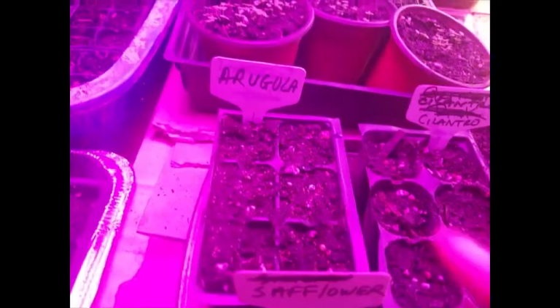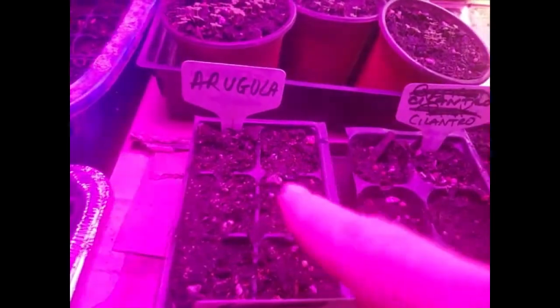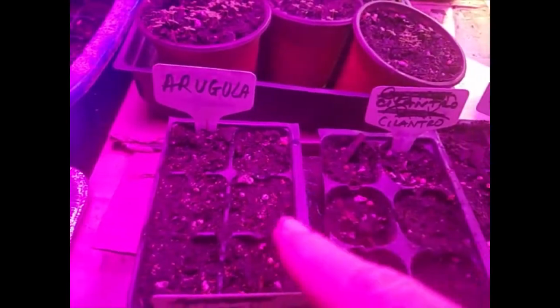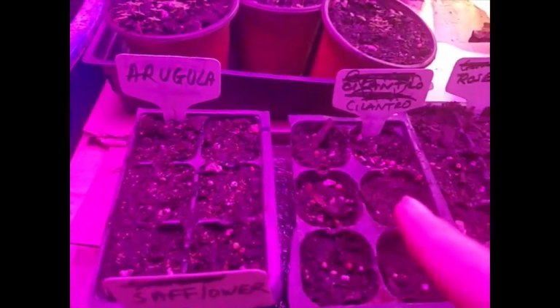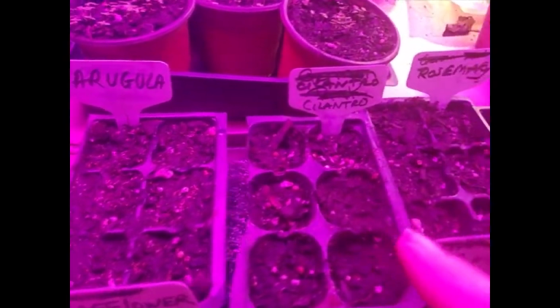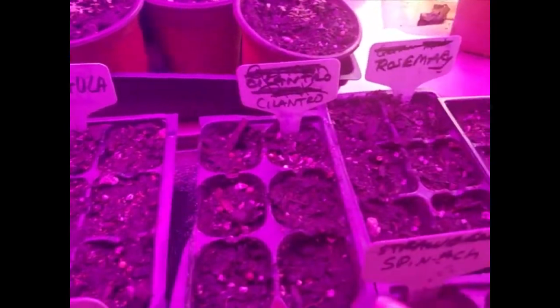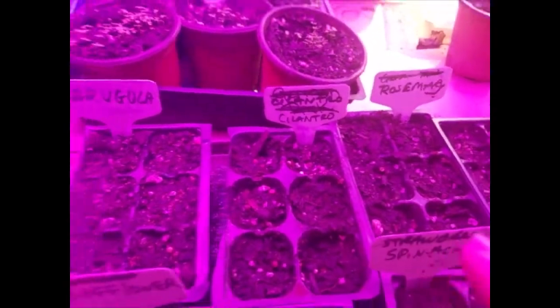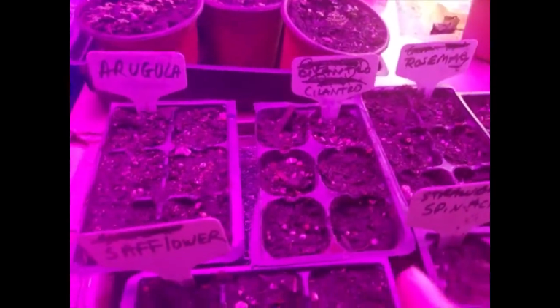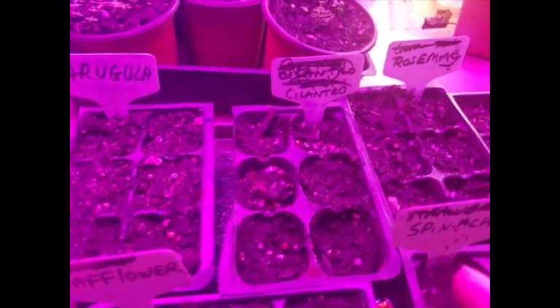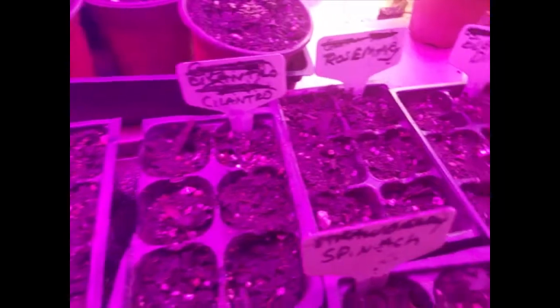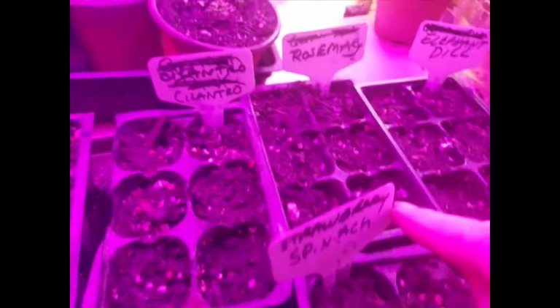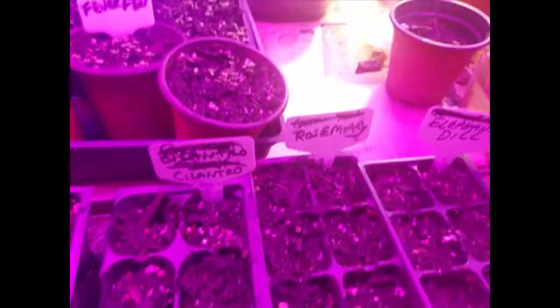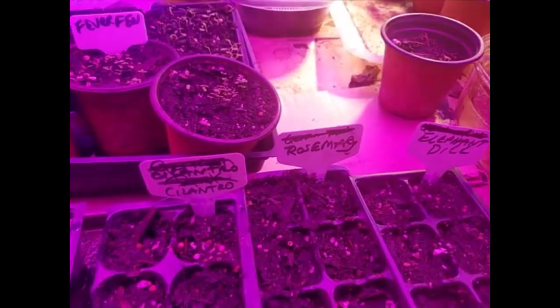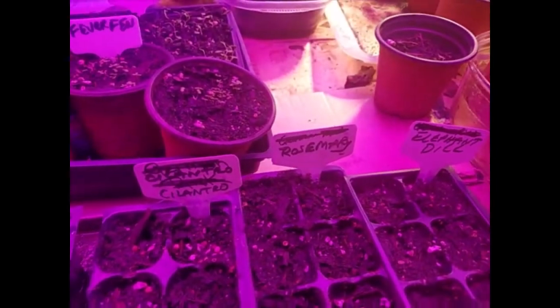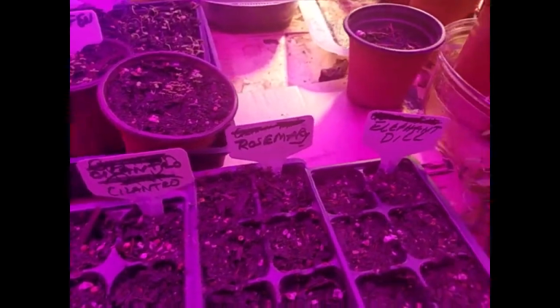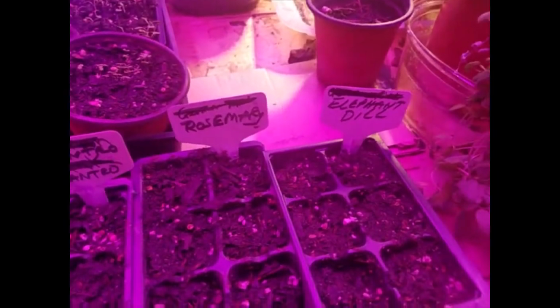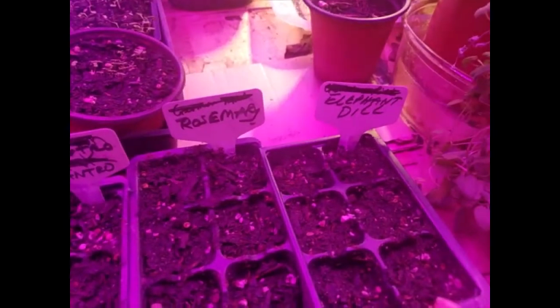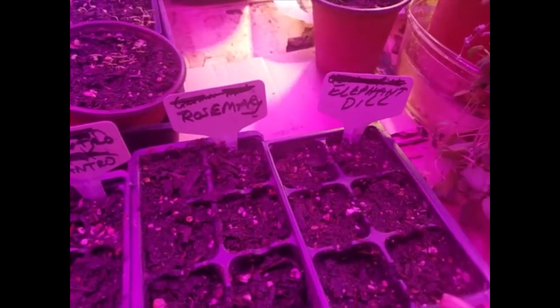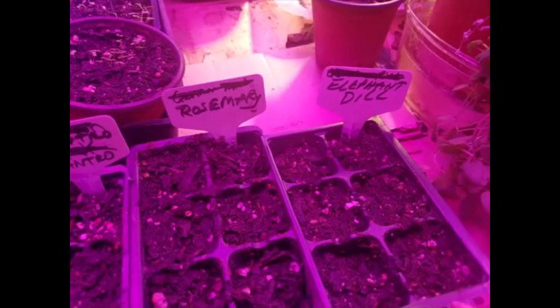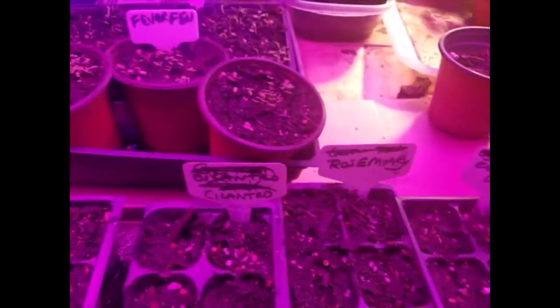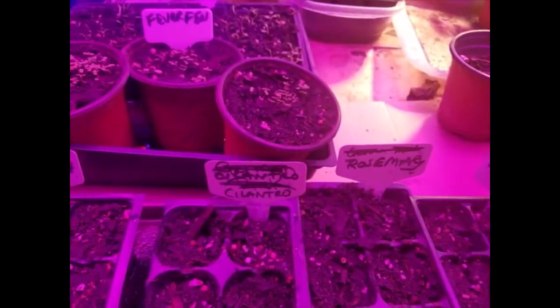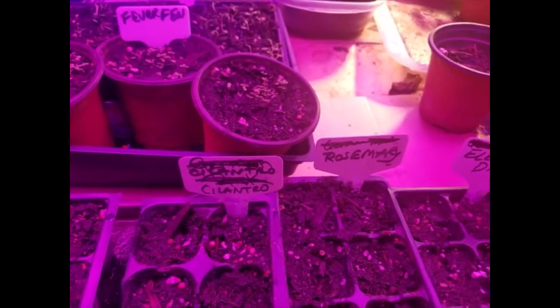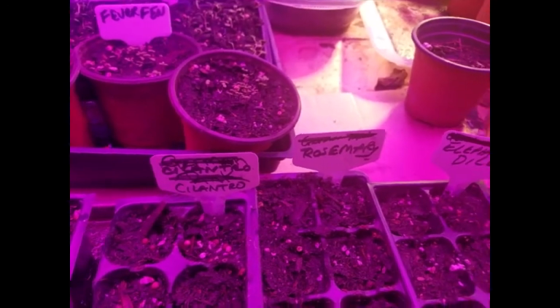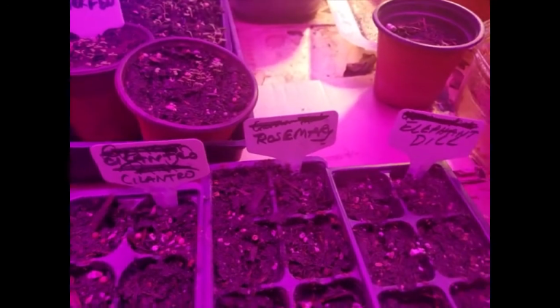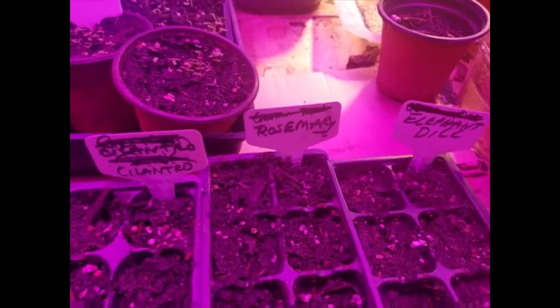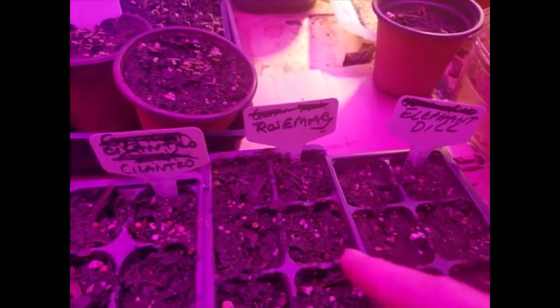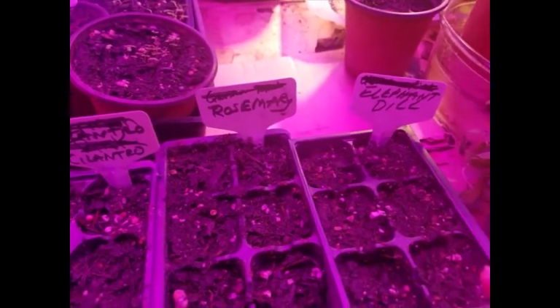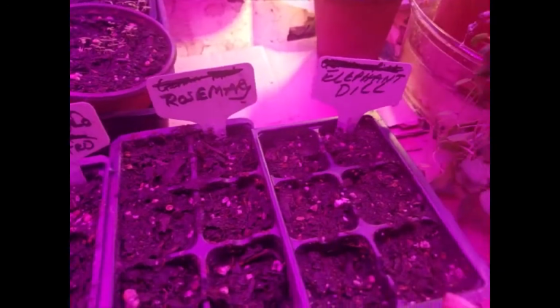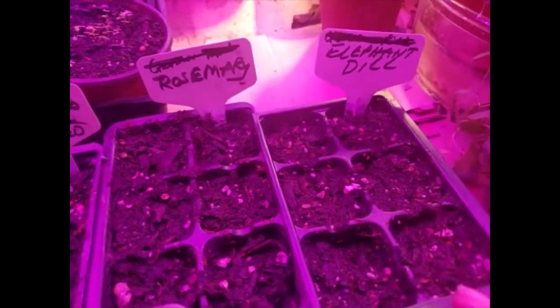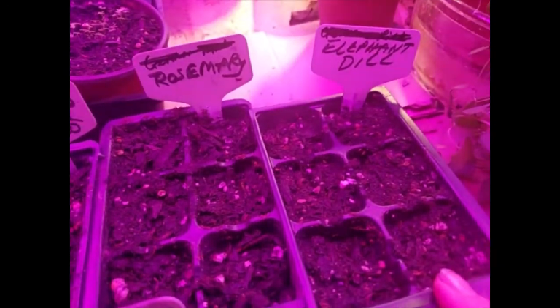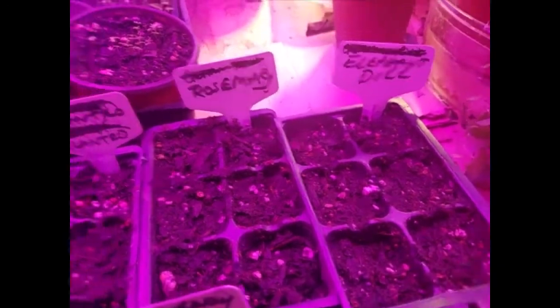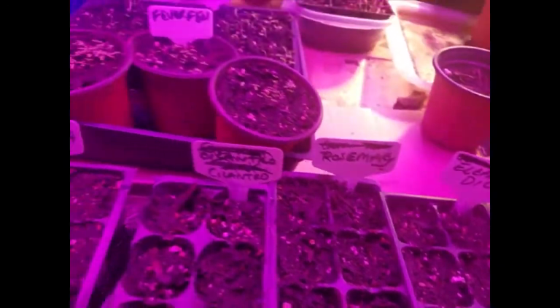Now these two — arugula and cilantro — are perennial. The rosemary is not, but I will let some of it go and collect seed. Elephant dill reseeds itself.